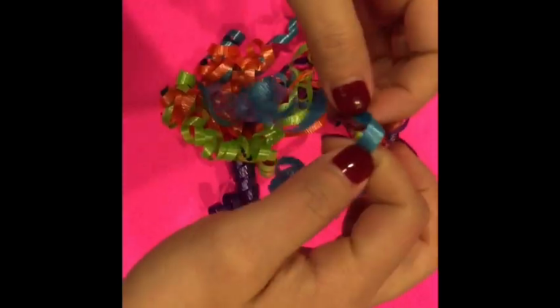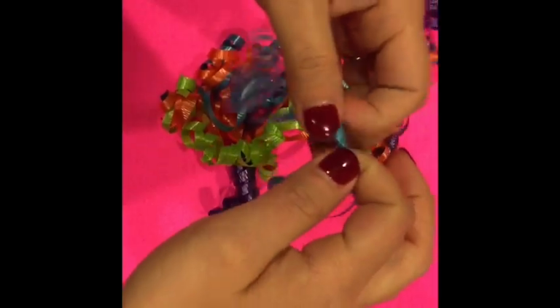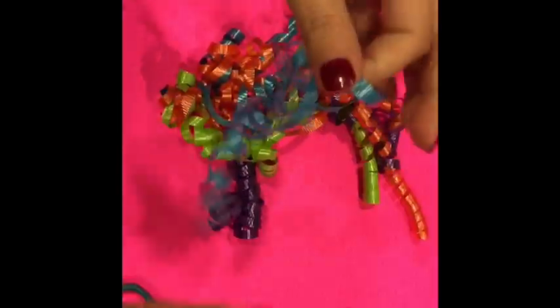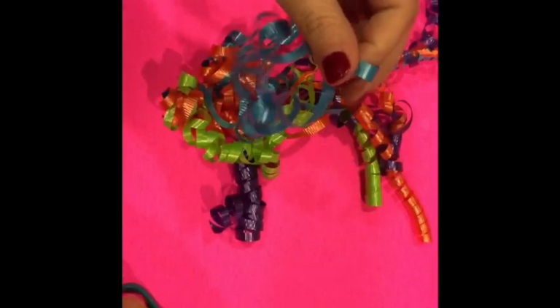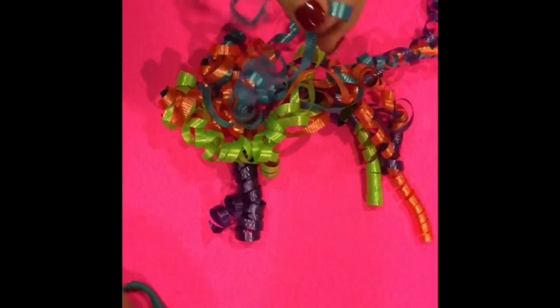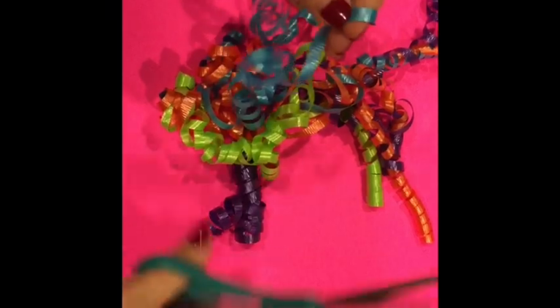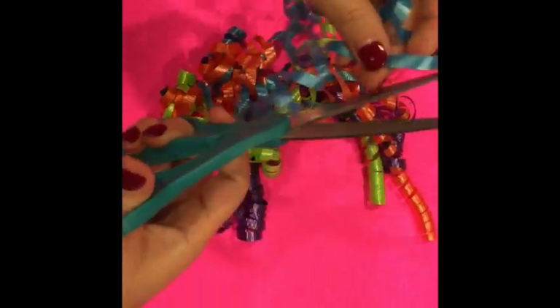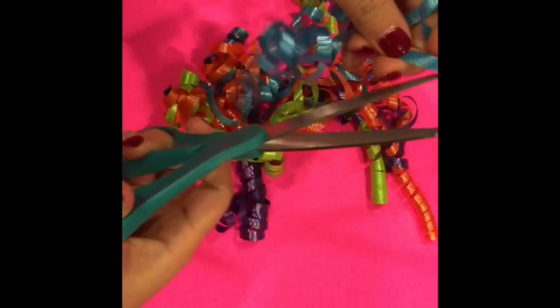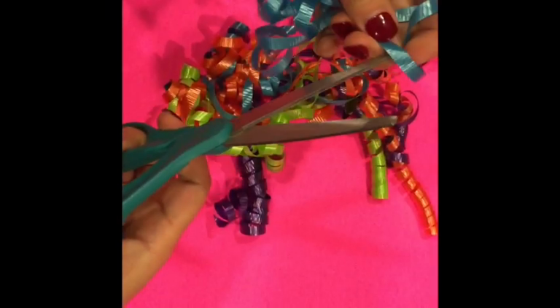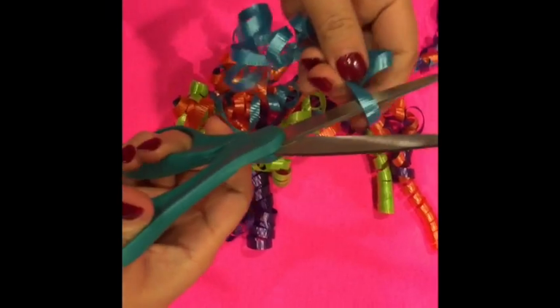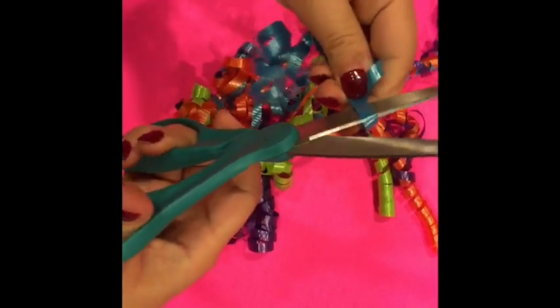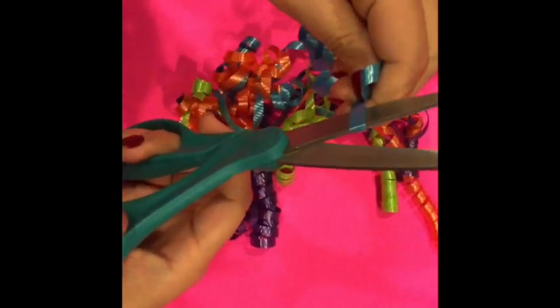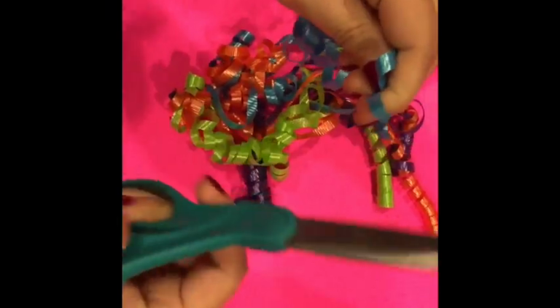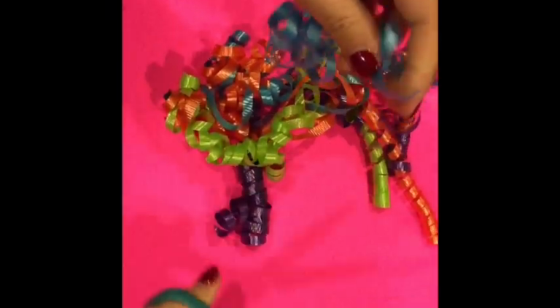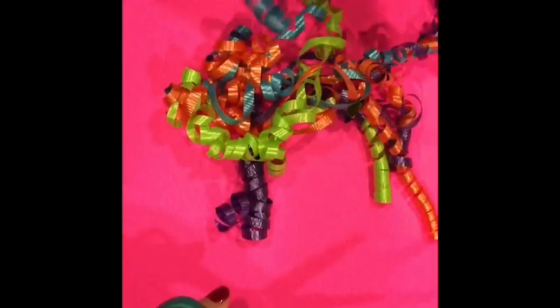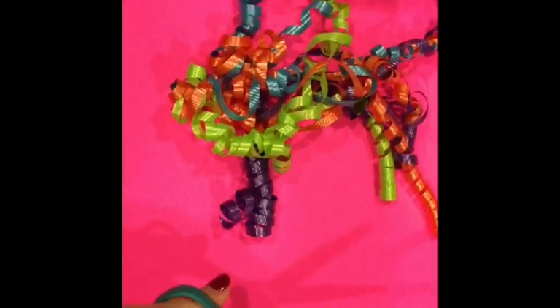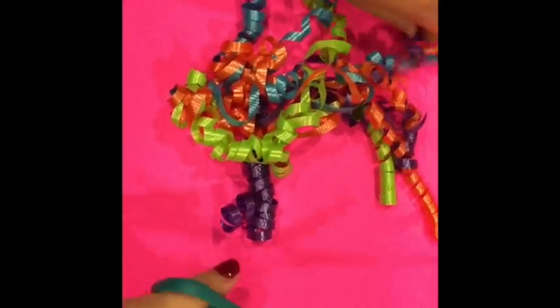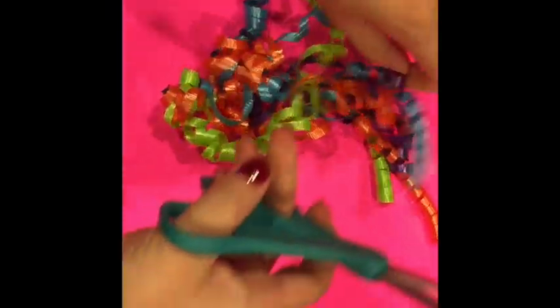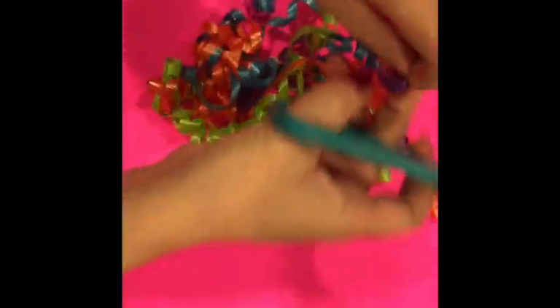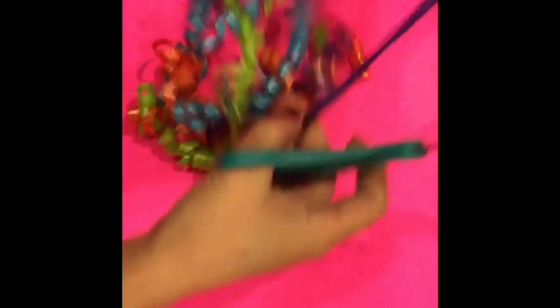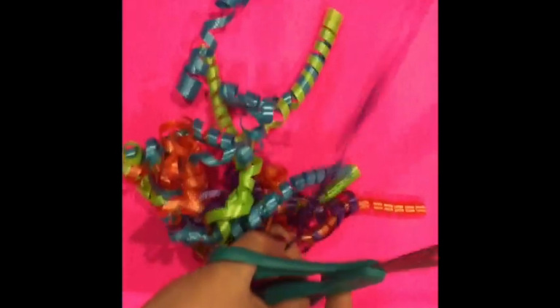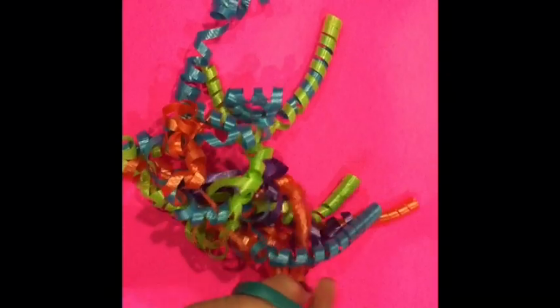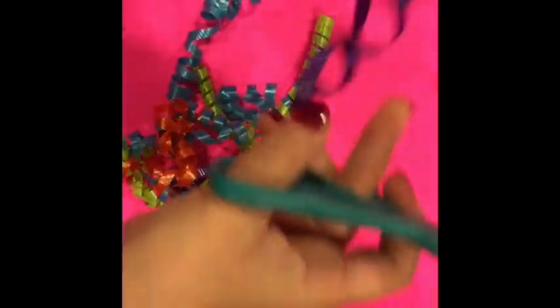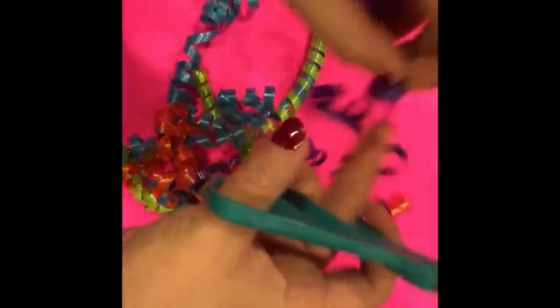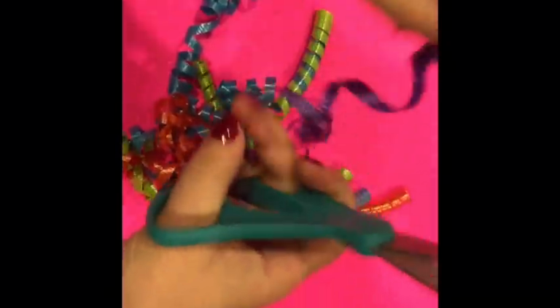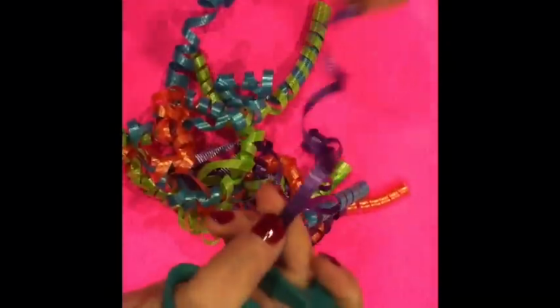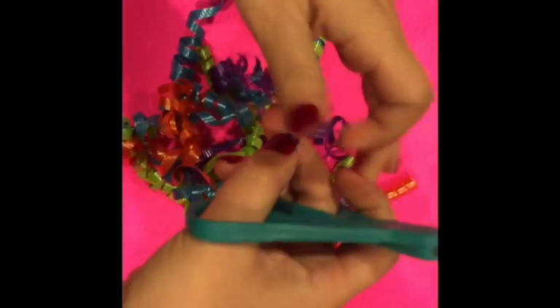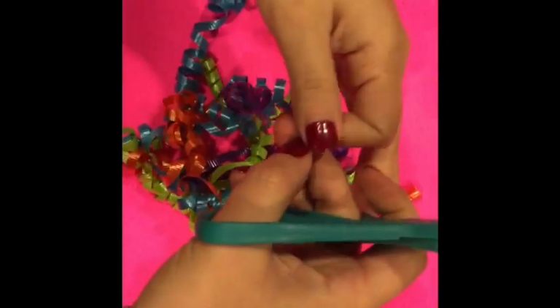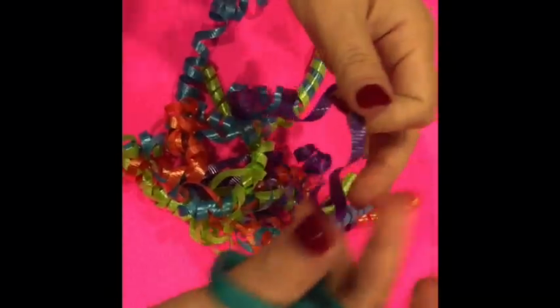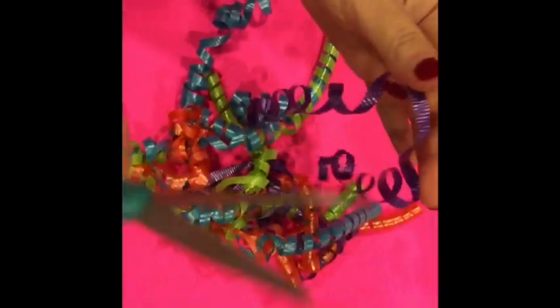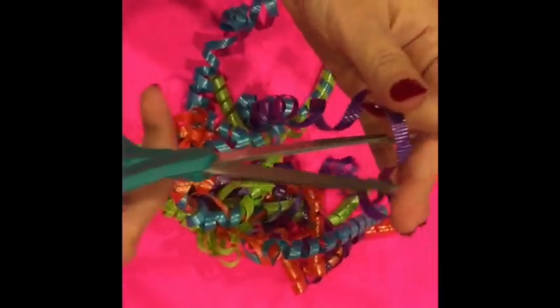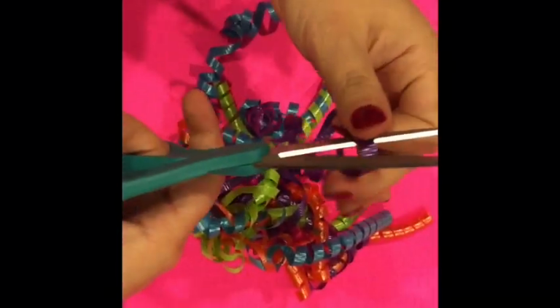The ribbon was already pre-curled and it was too long, so we had to cut it in half. Once you're finished cutting all of your ribbon, it's time to start tying the bubblegum onto your bracelet.